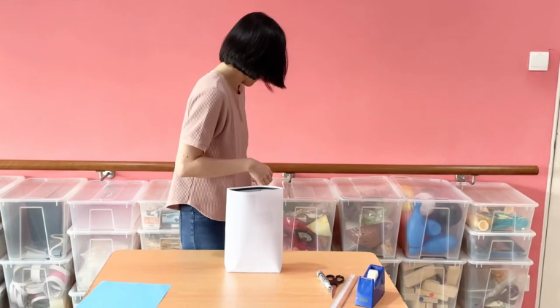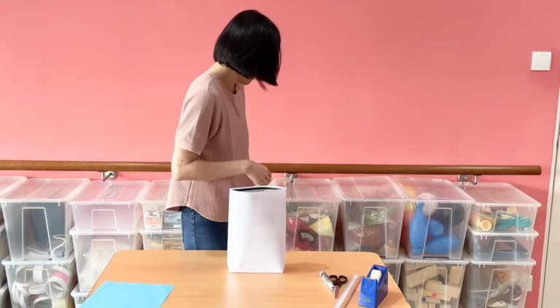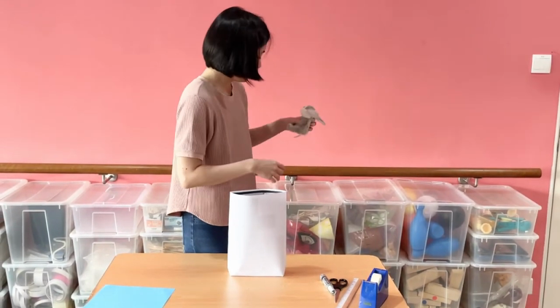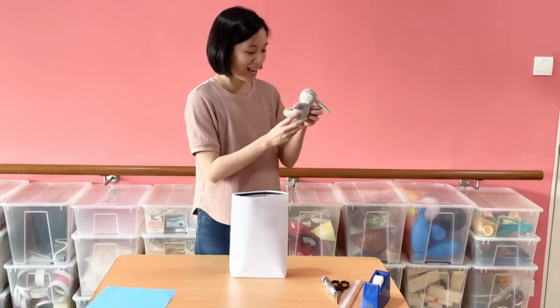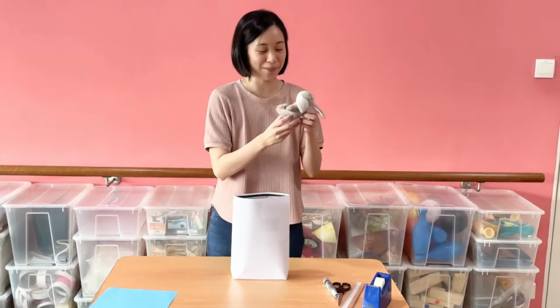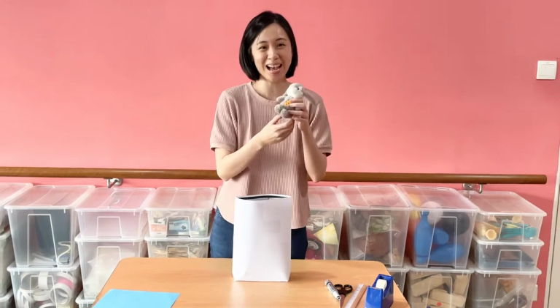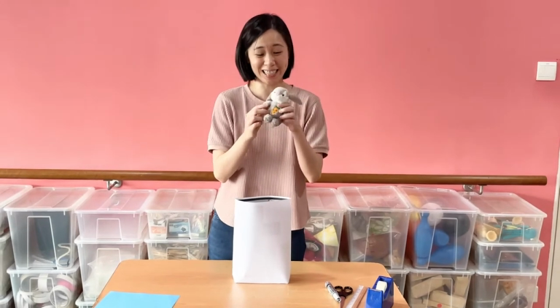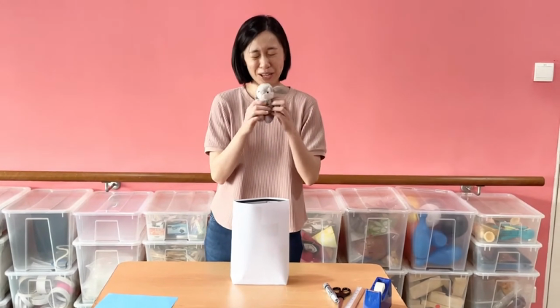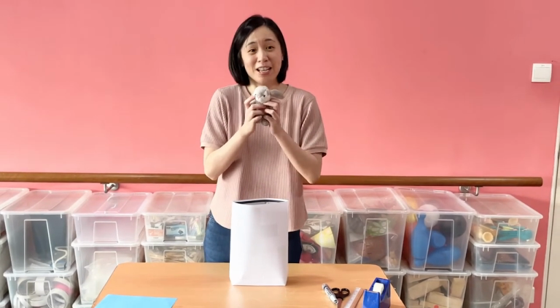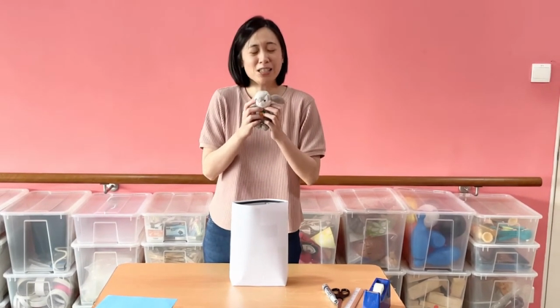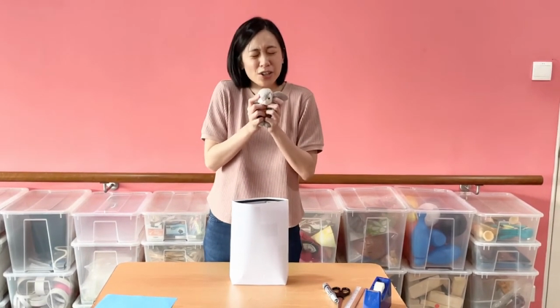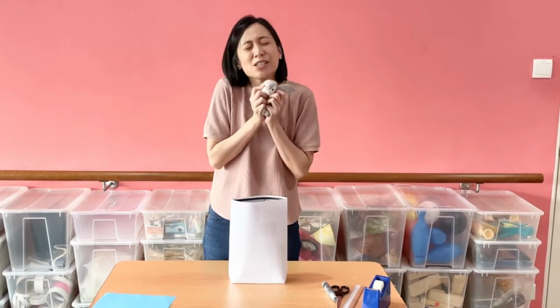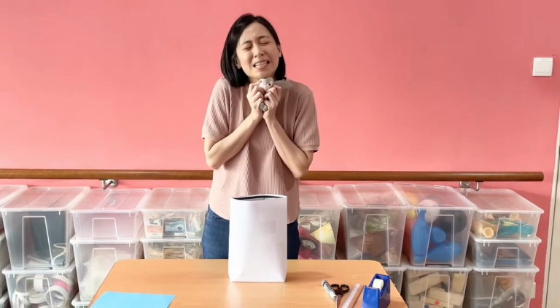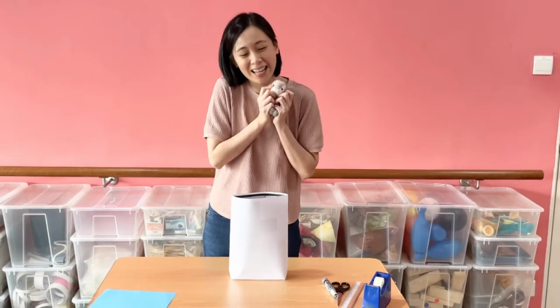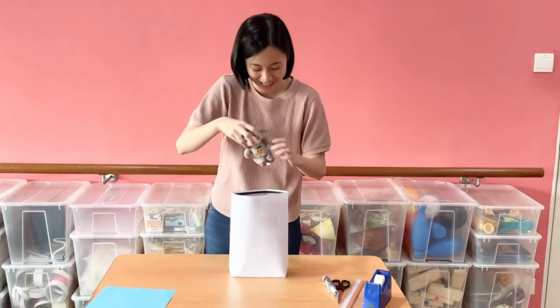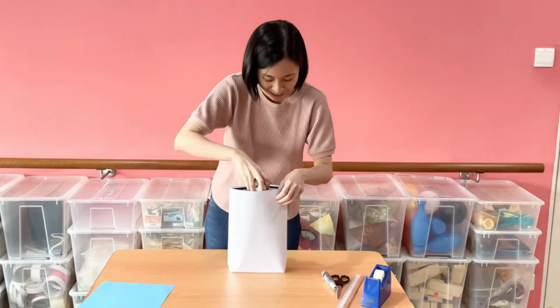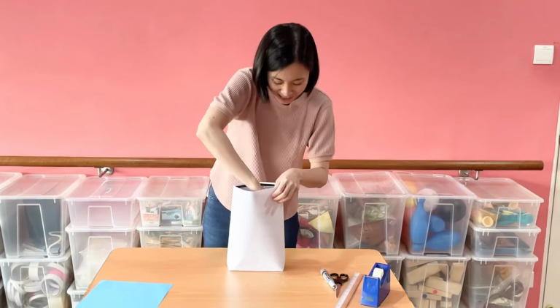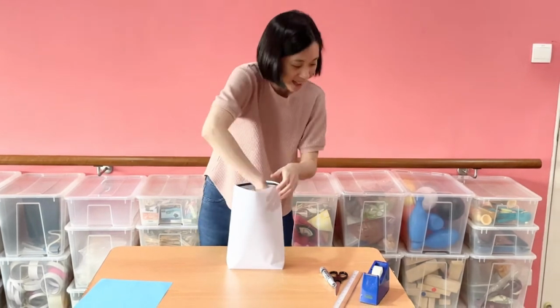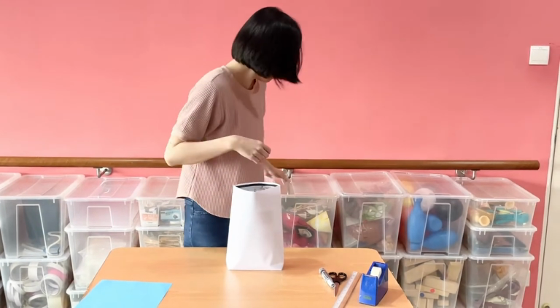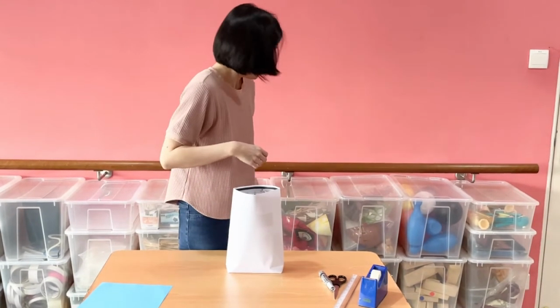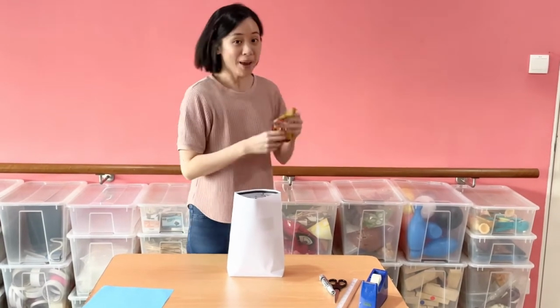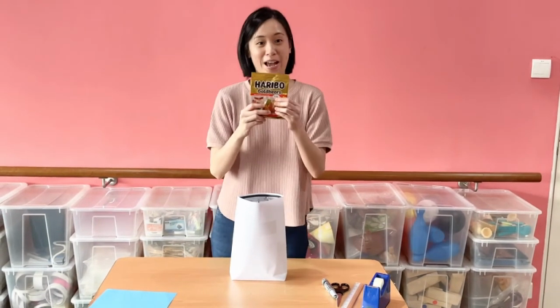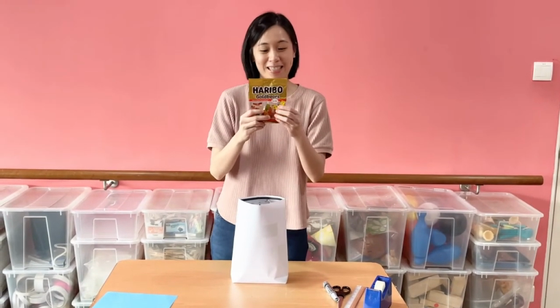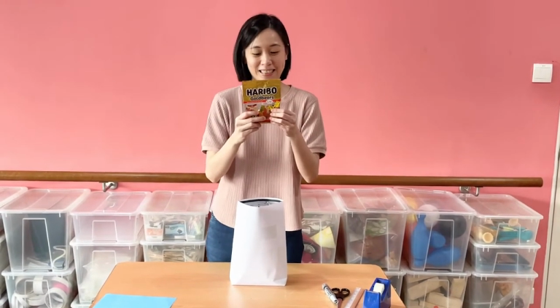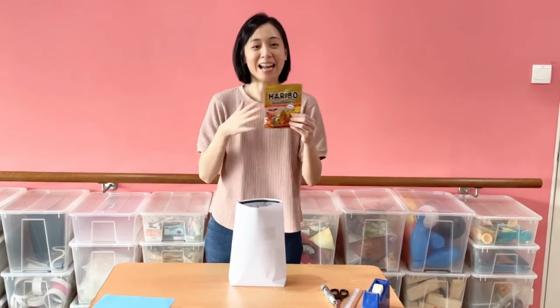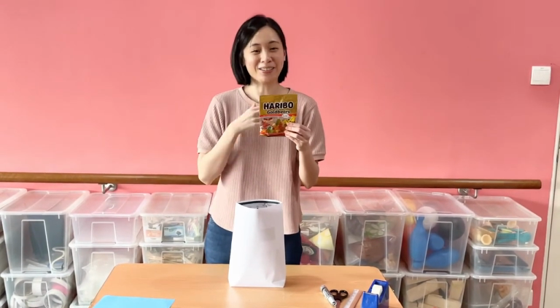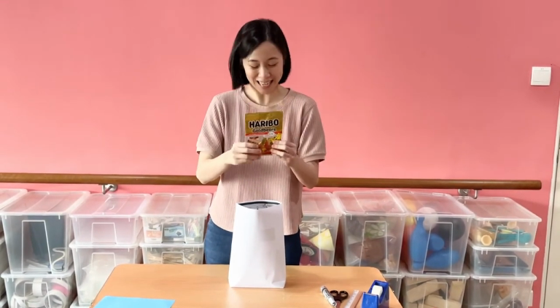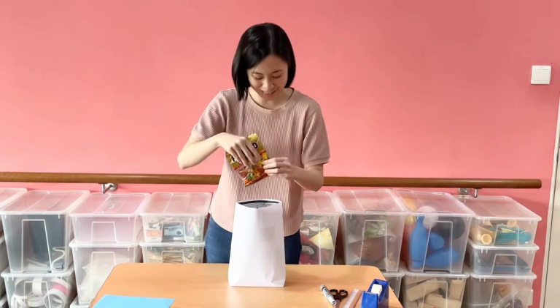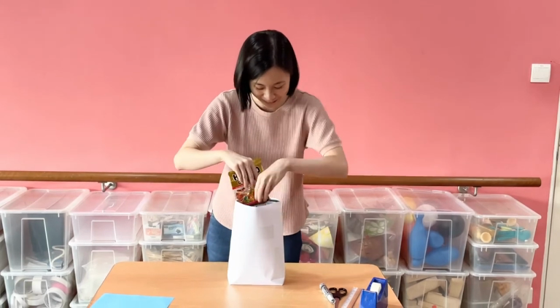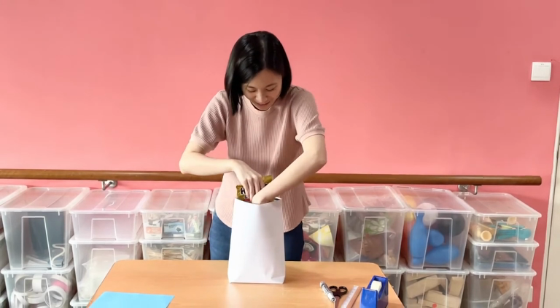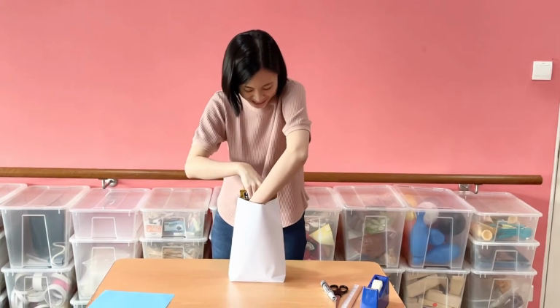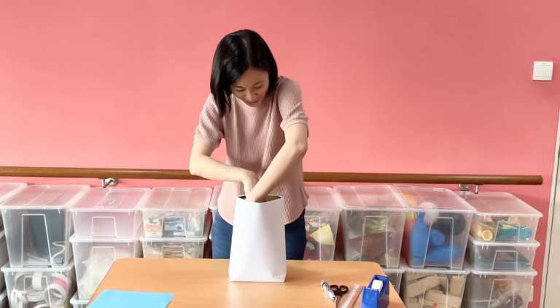I'm going to give my dad a soft toy bunny, so when he is stressed or tired he can squeeze it and hug it. And also a pack of gummies — I like gummies and he likes gummies too, so I'm going to put that inside as well.